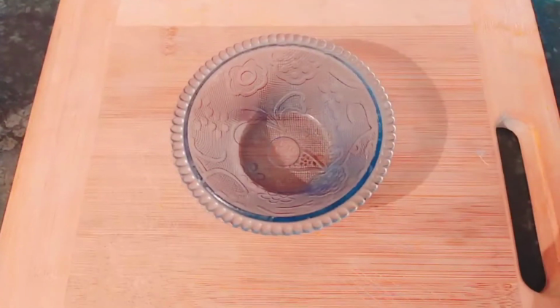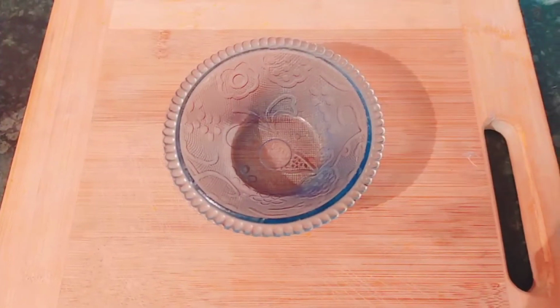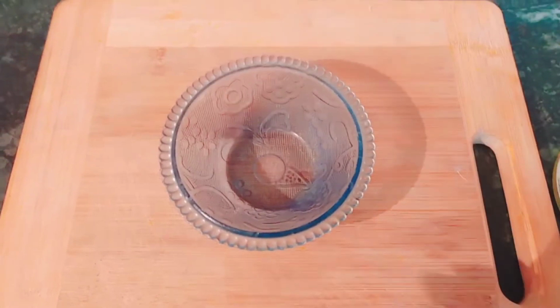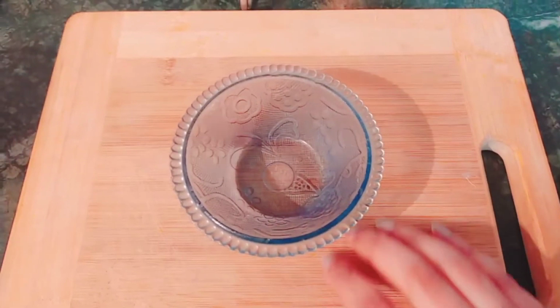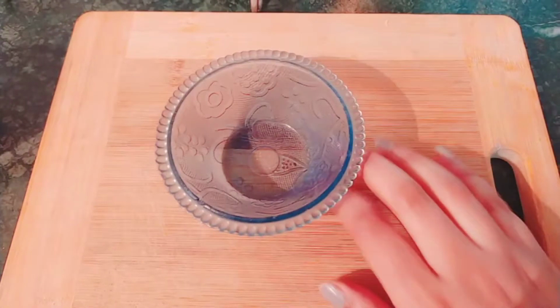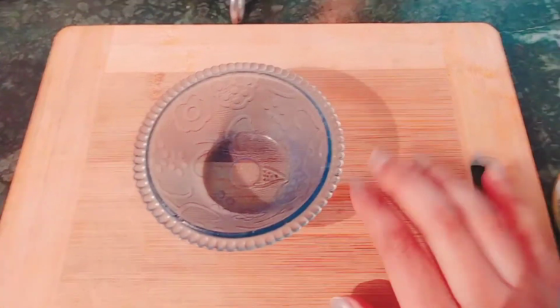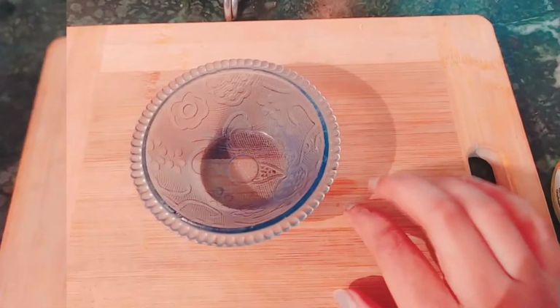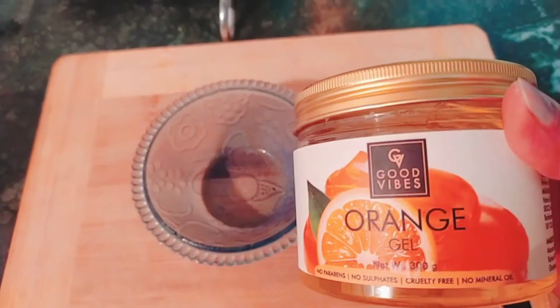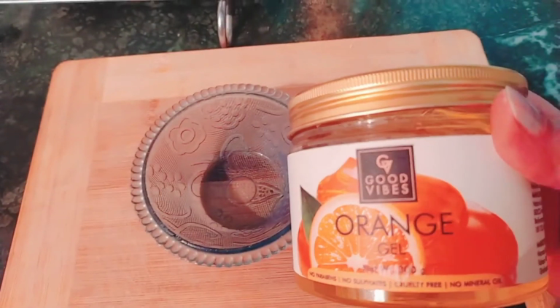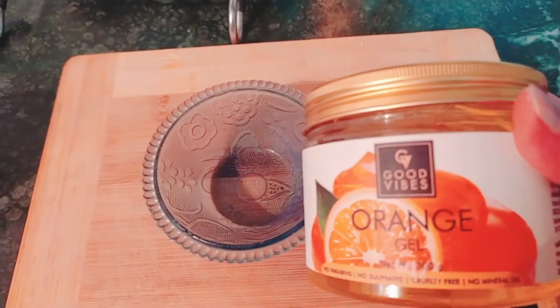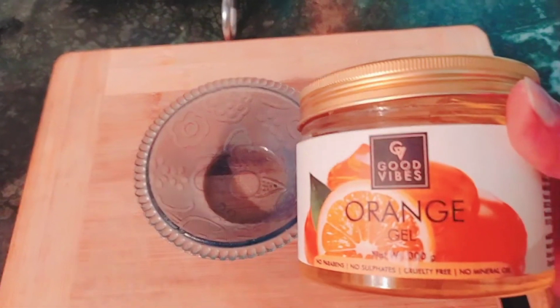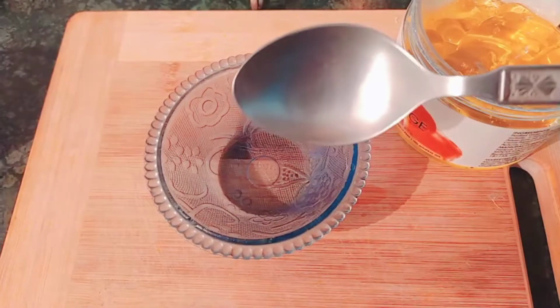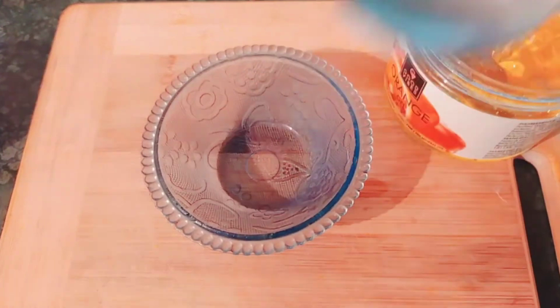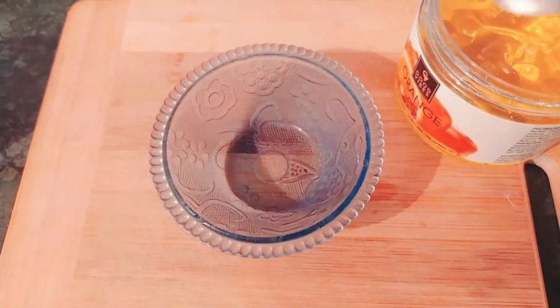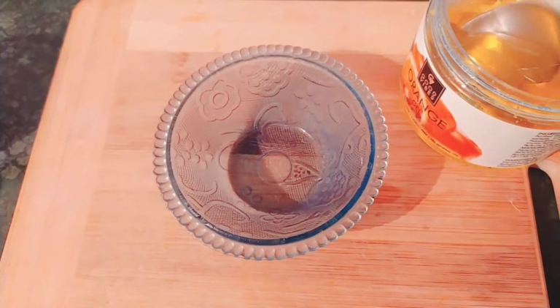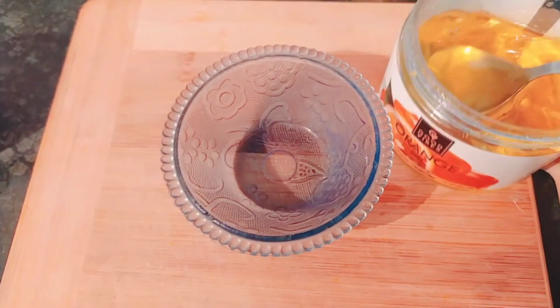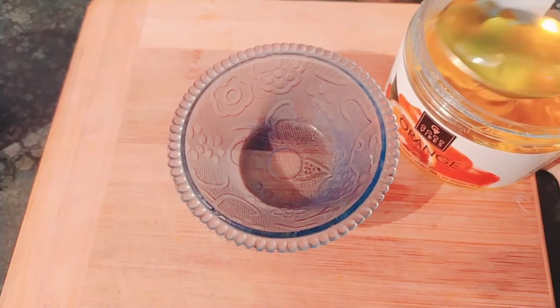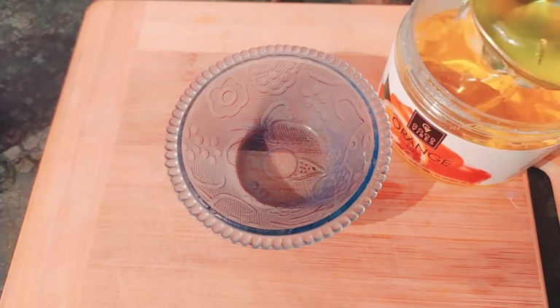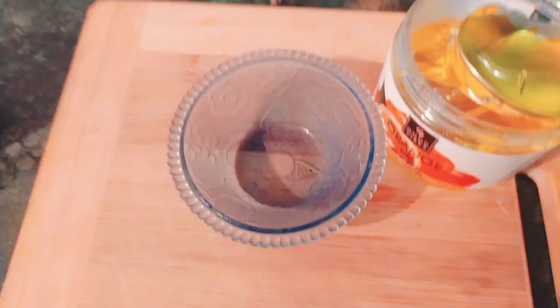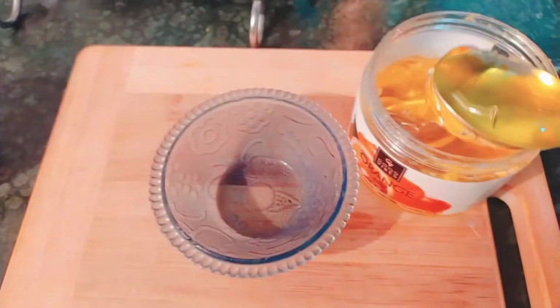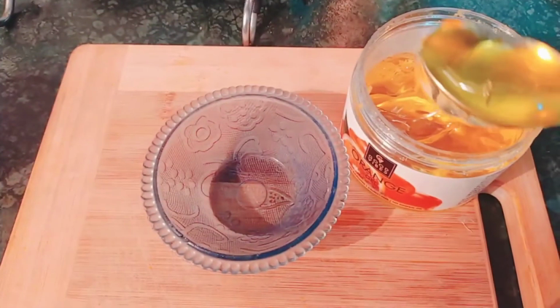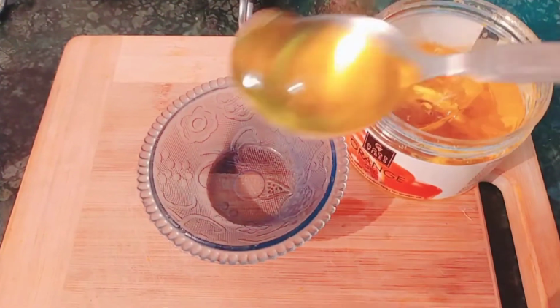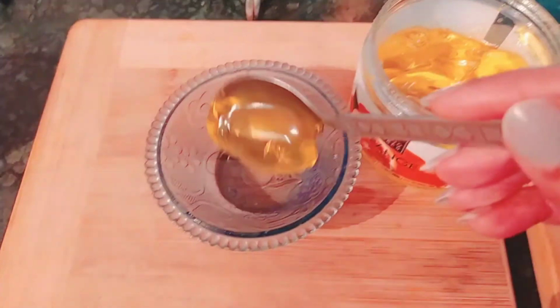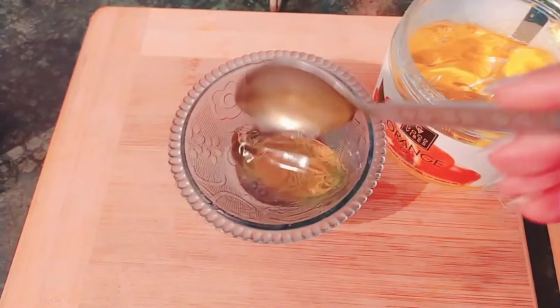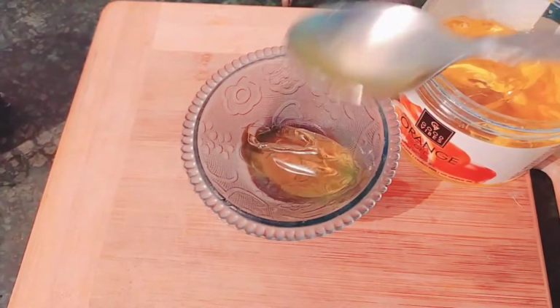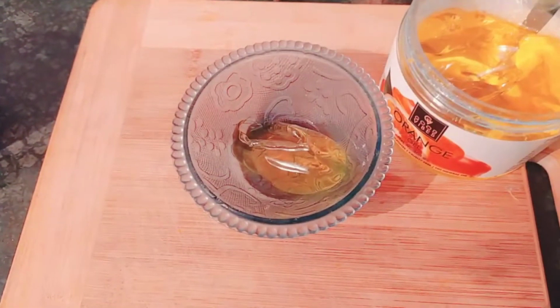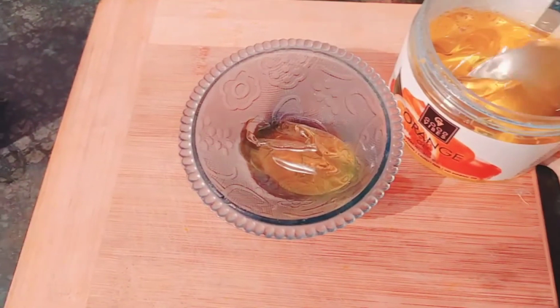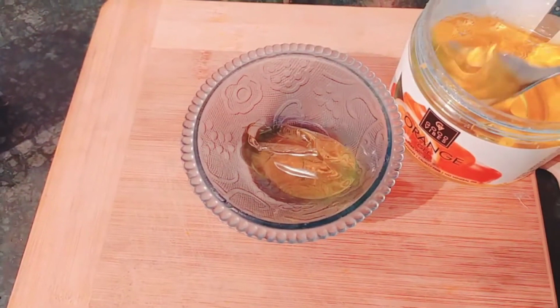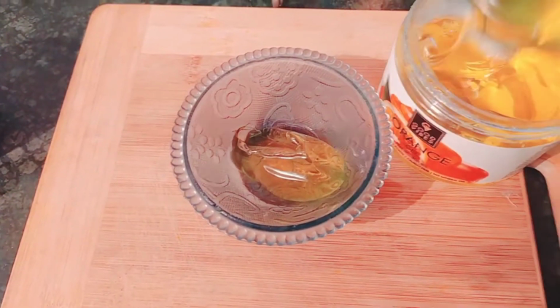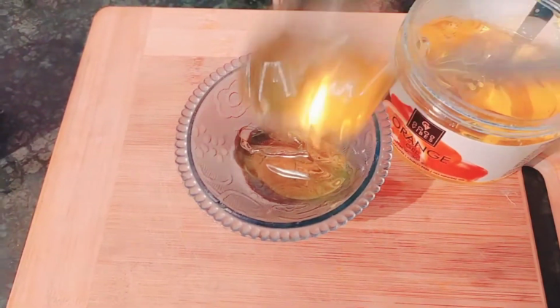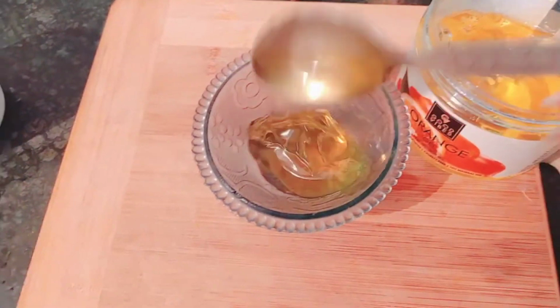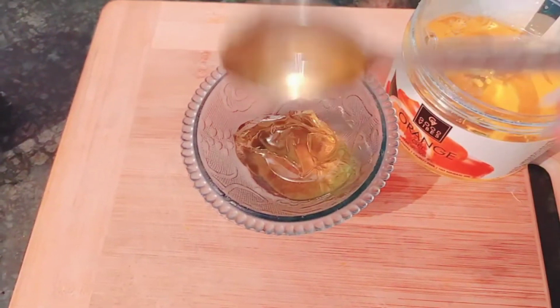Hey, welcome back to my Sunday DIY! For this DIY, I'm taking around 2 teaspoons of this orange gel. Orange gel is highly rich in antioxidants and vitamin C.